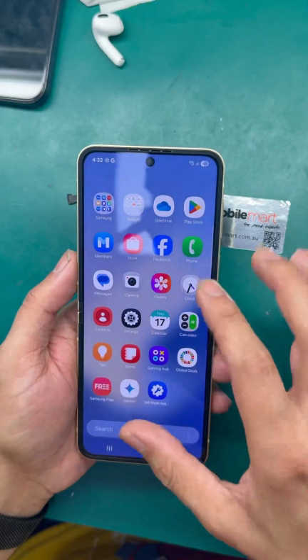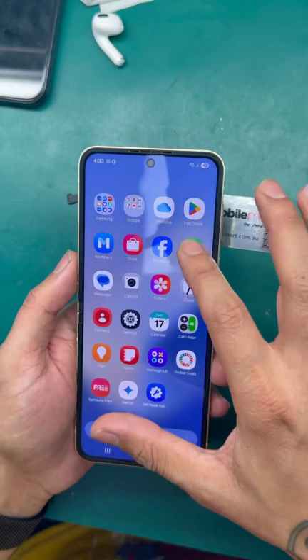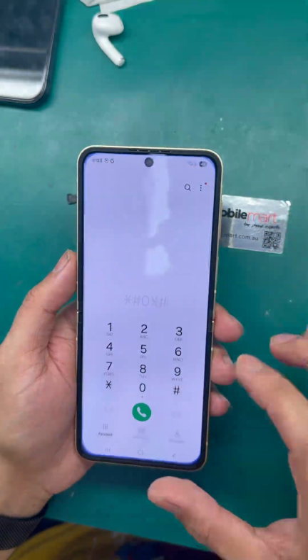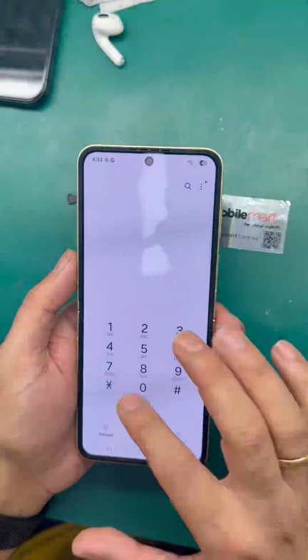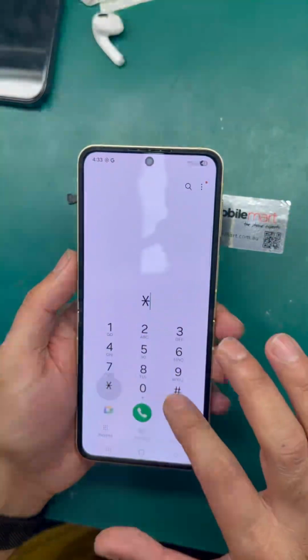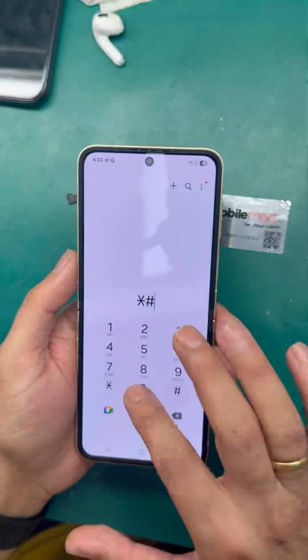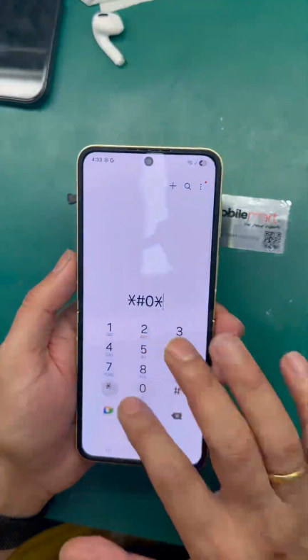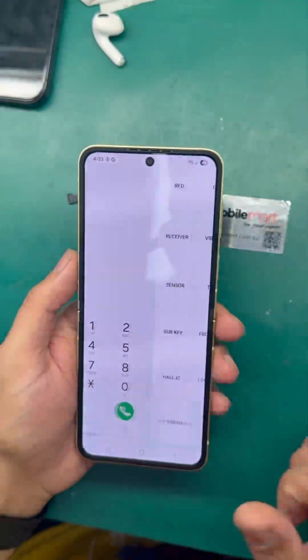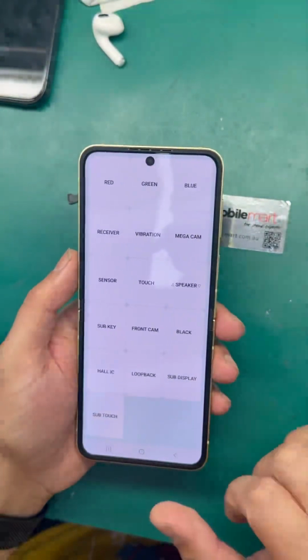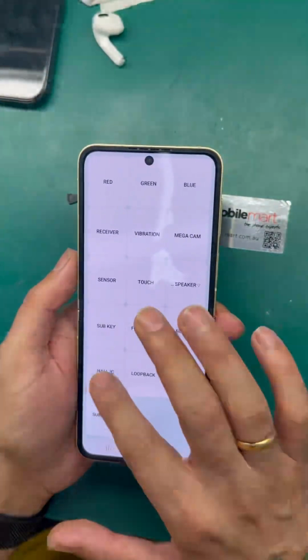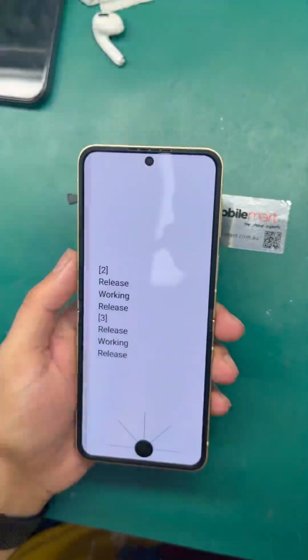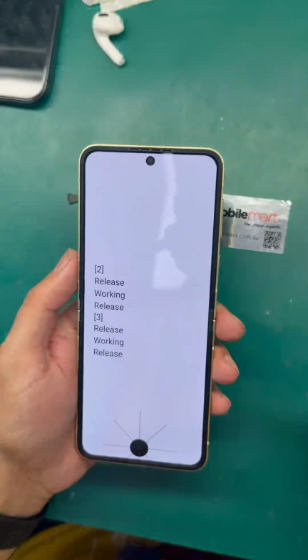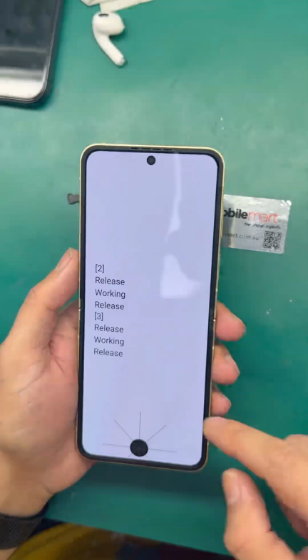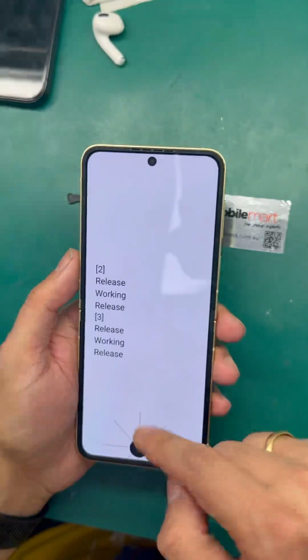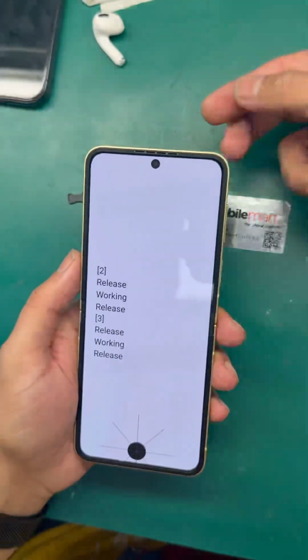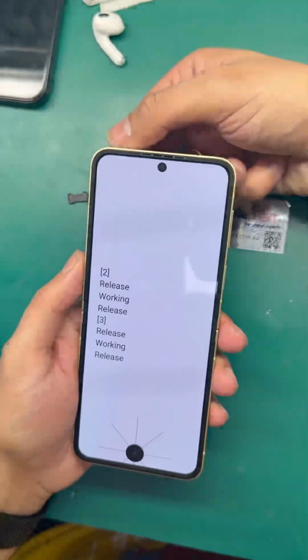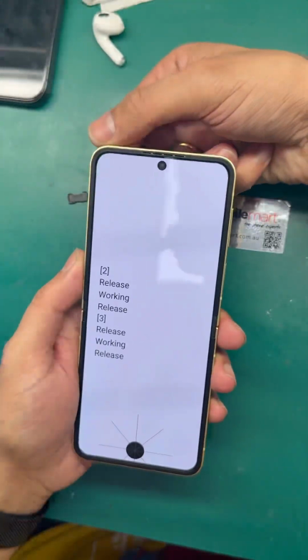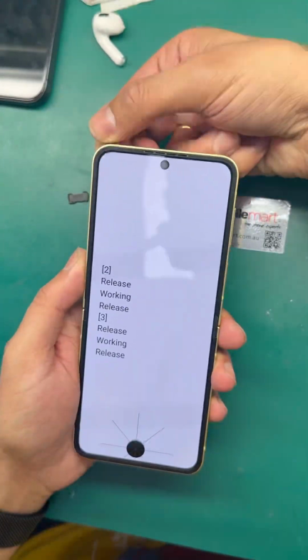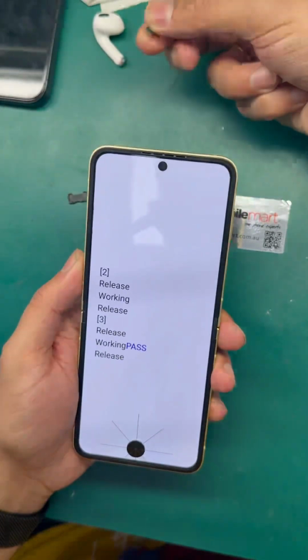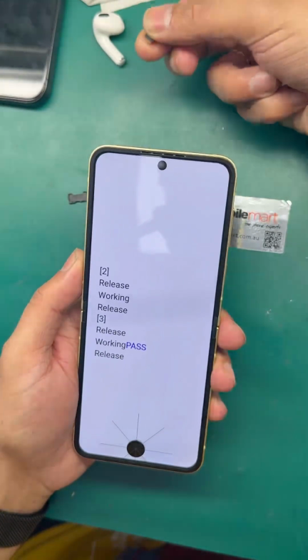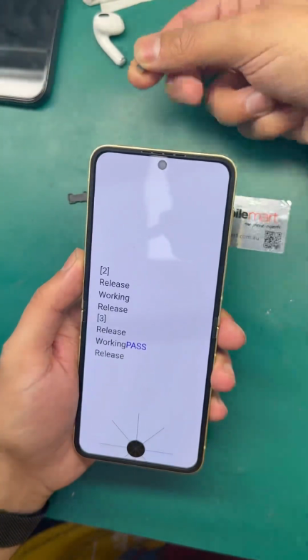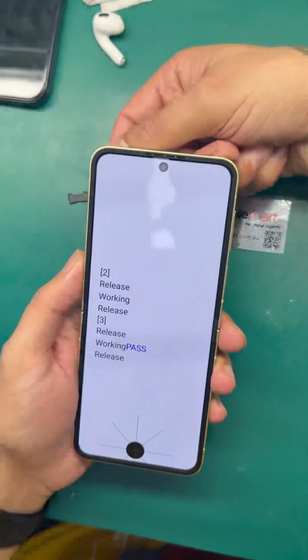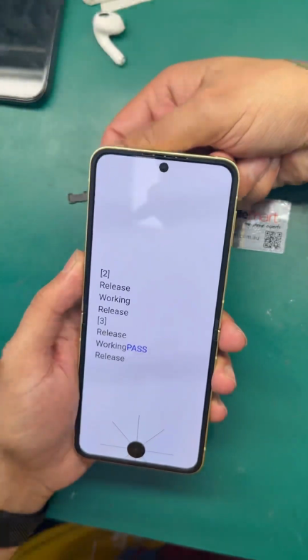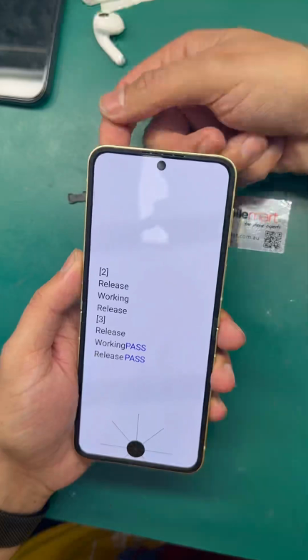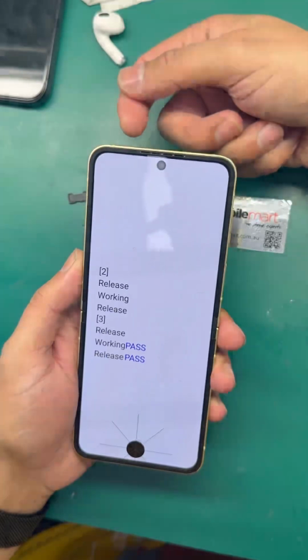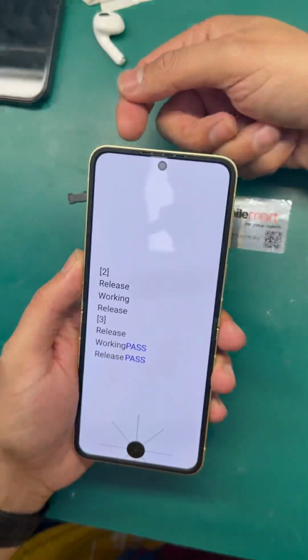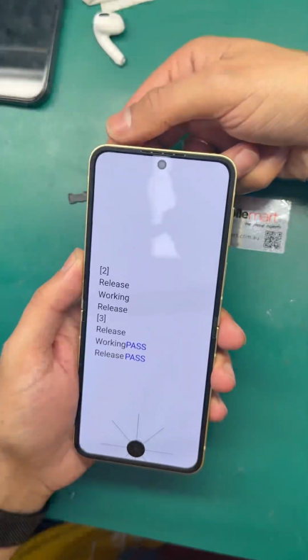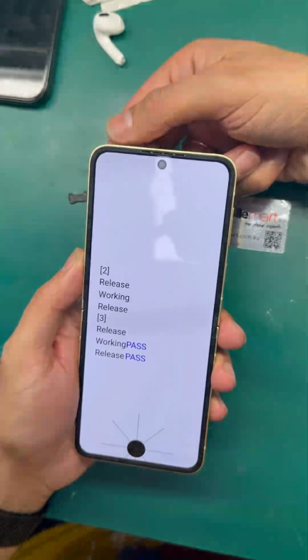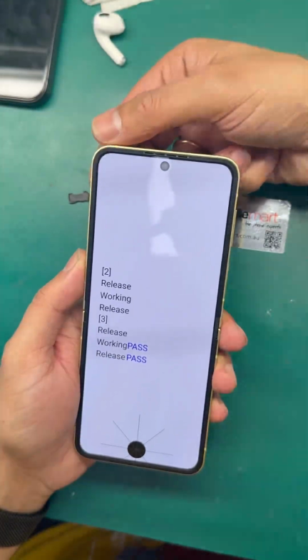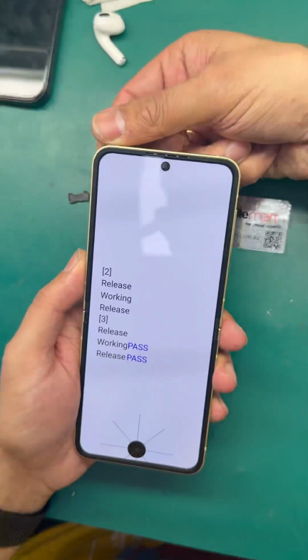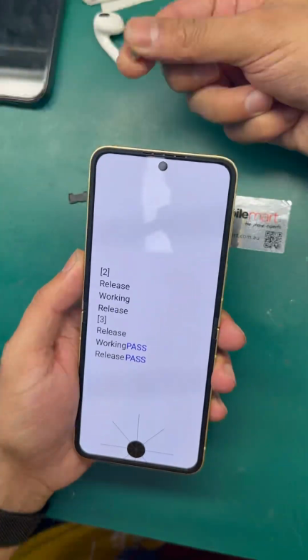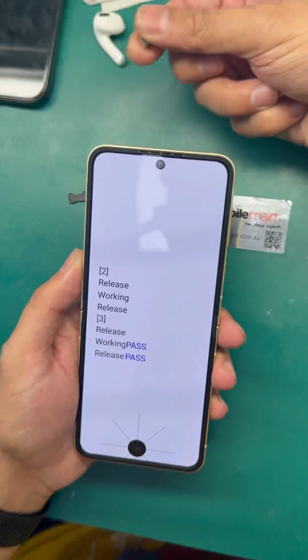Go to the dial, enter *#0*#, then go to the display IC — there are three options: working, release, then remove the magnet.